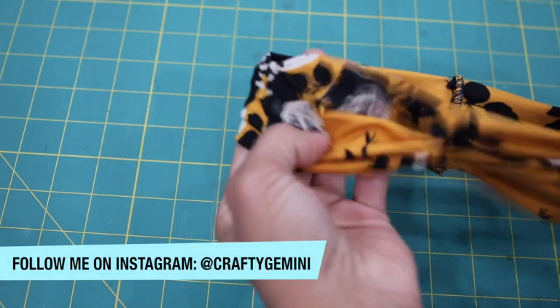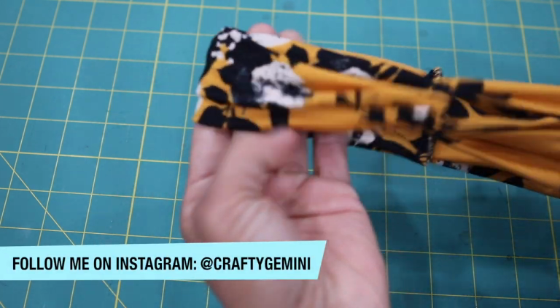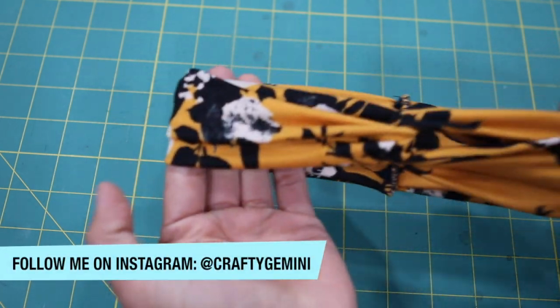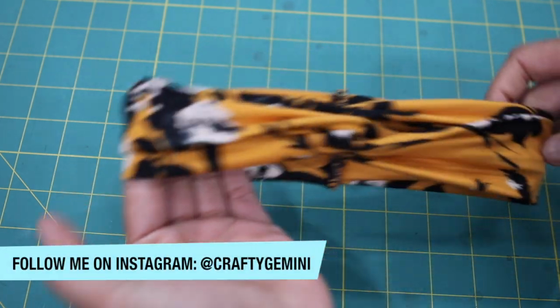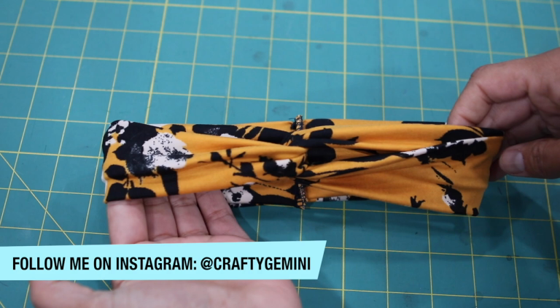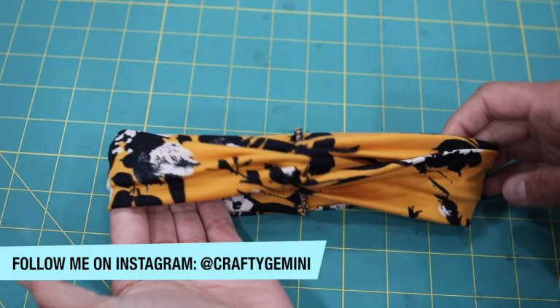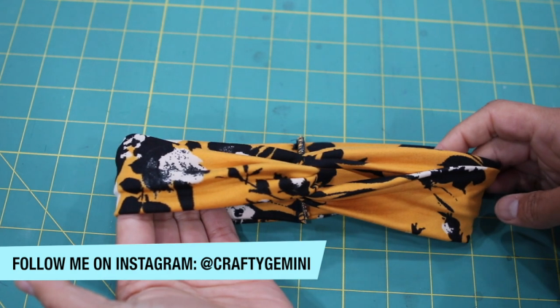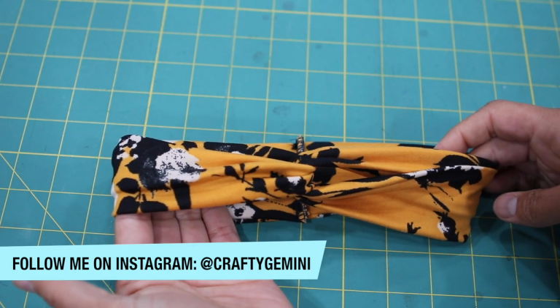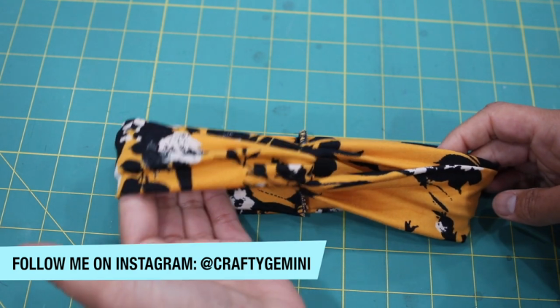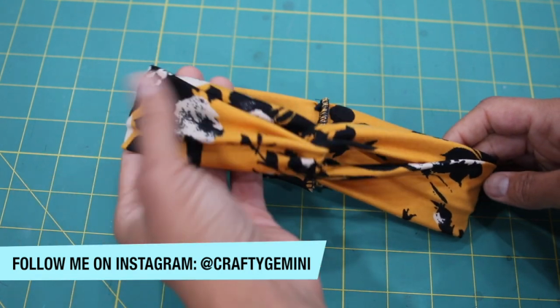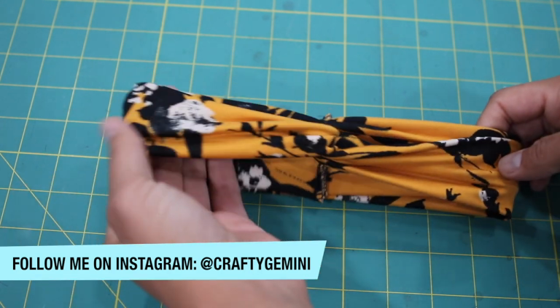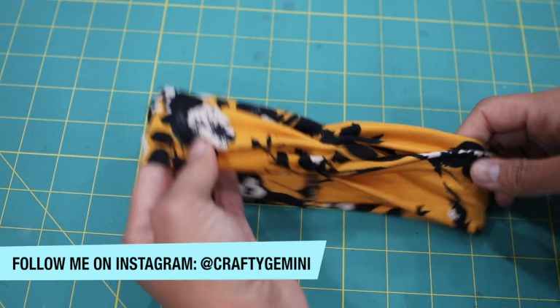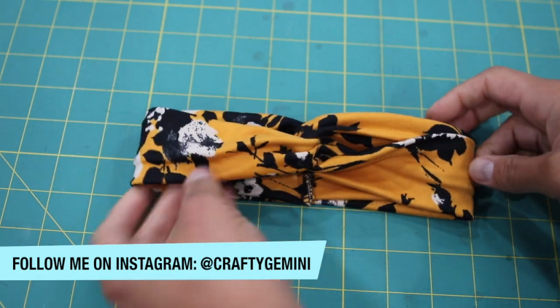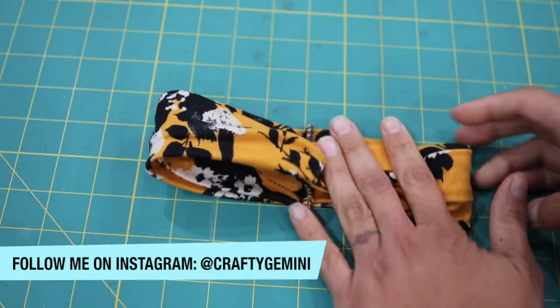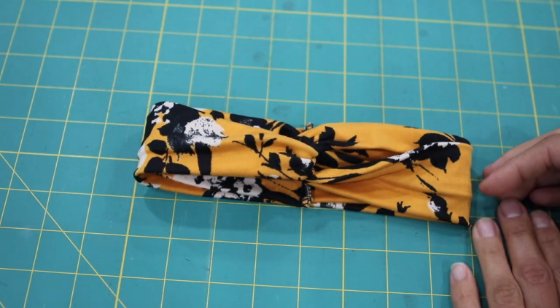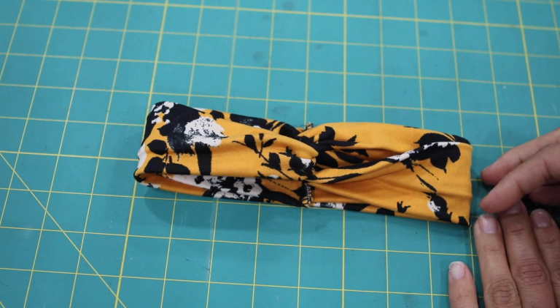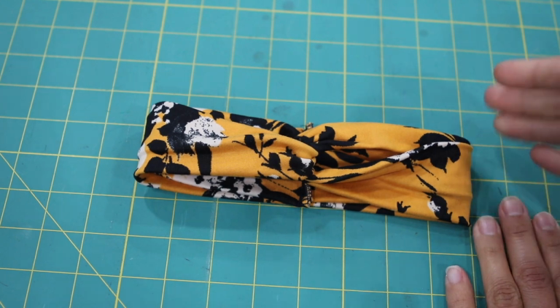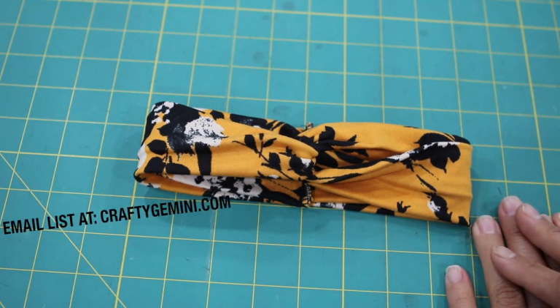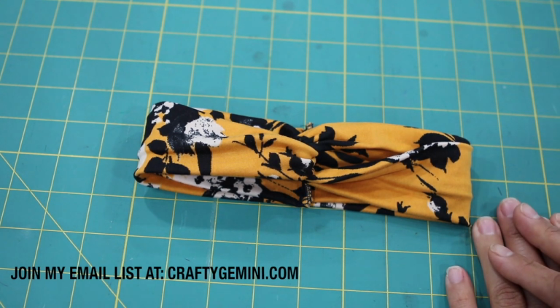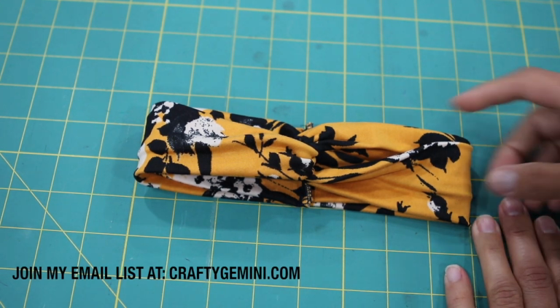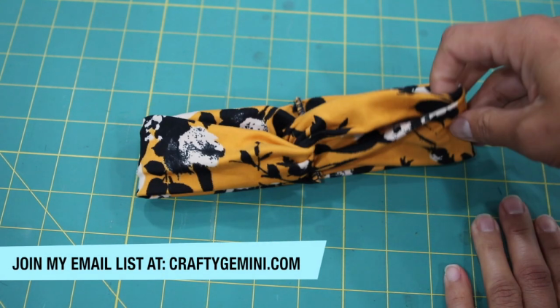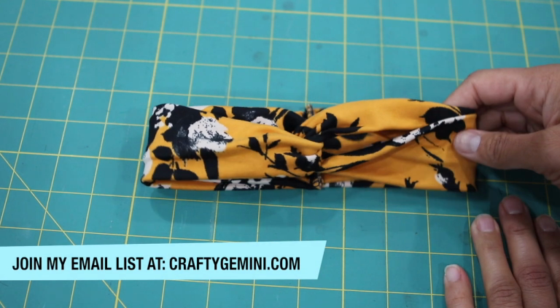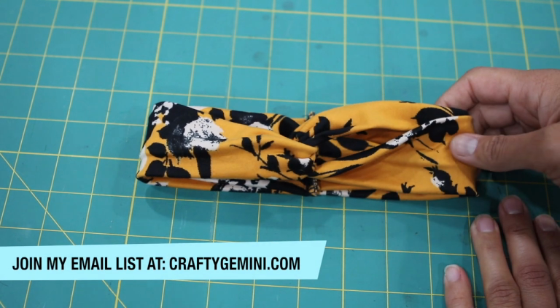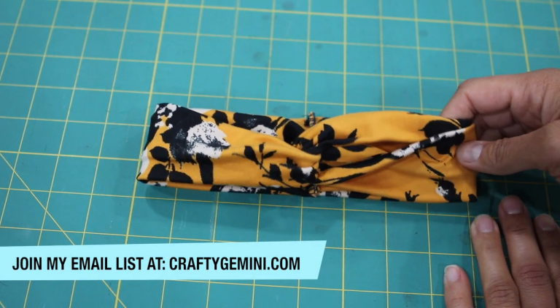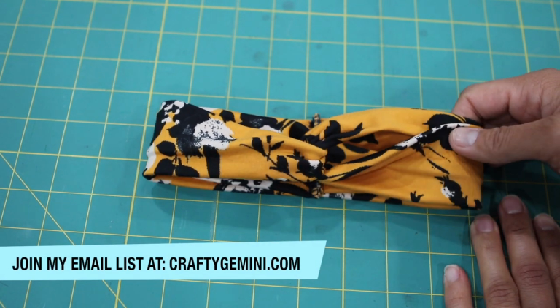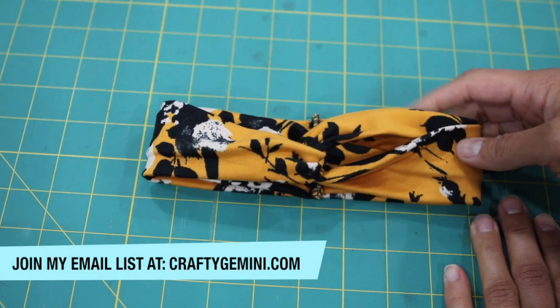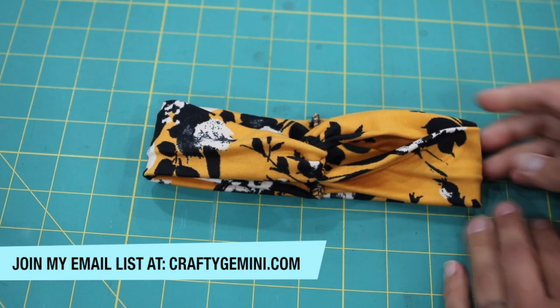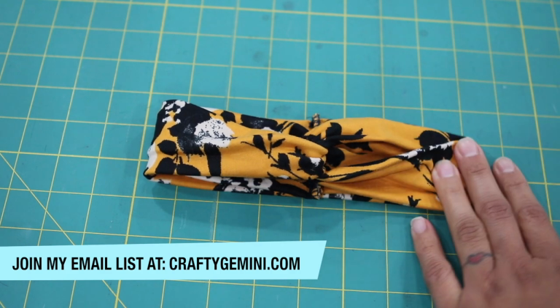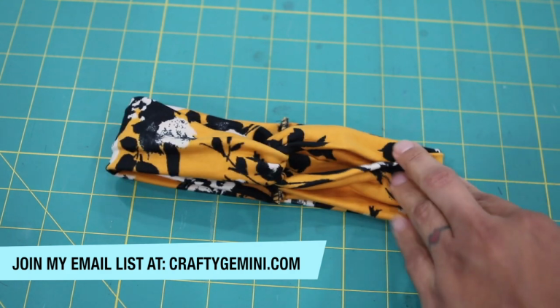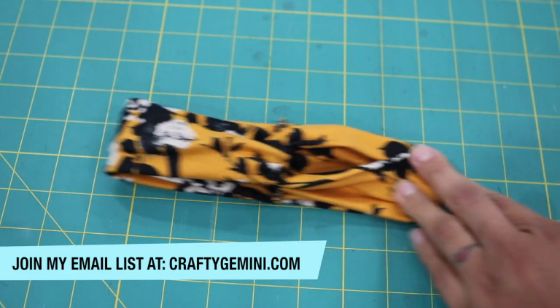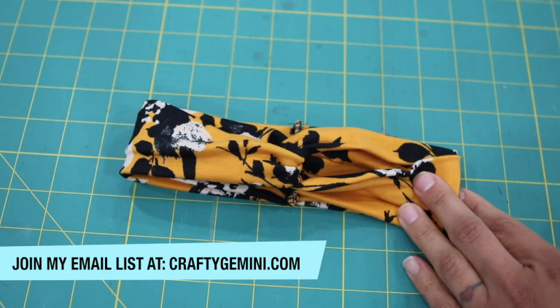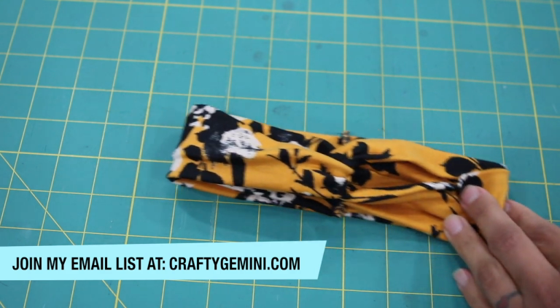If you enjoyed this project, give it a thumbs up and give it a try at home. If you have a serger still in a box in a closet, take it out, give this project a try, and let me know how it goes in the comments below. Don't forget to click the subscribe button so you don't miss out on any of my future videos — thanks for watching!